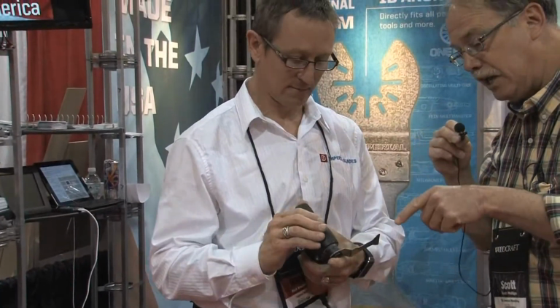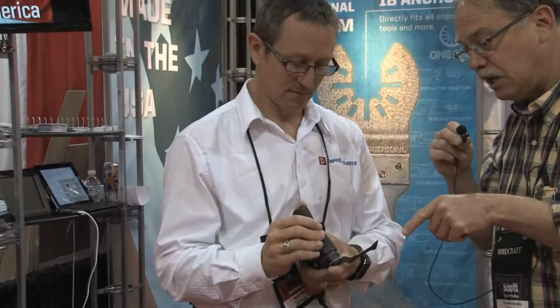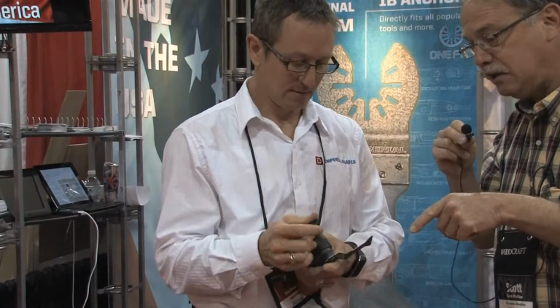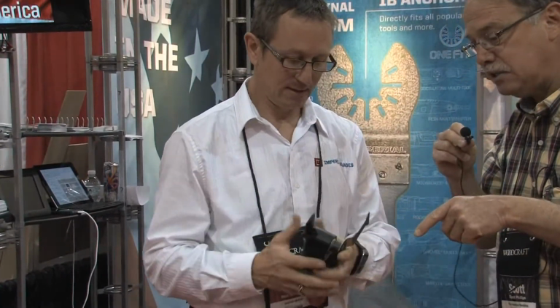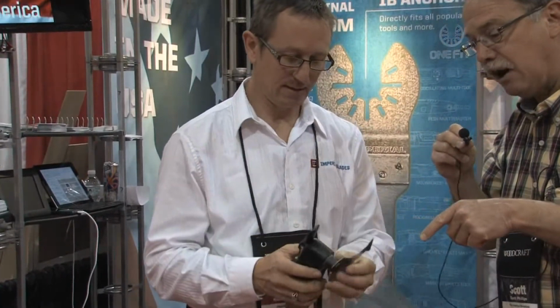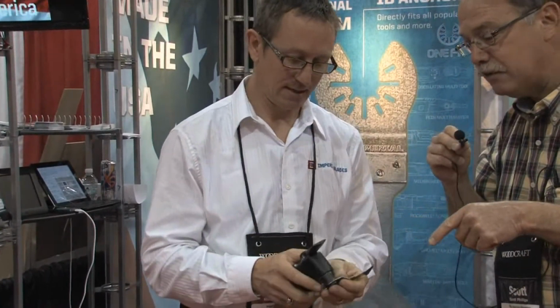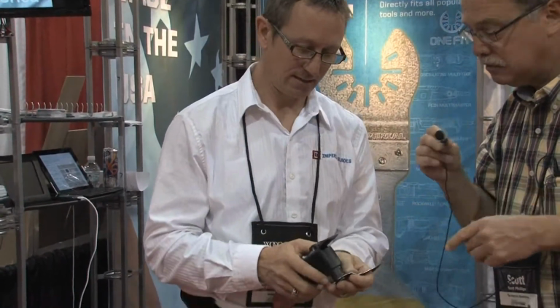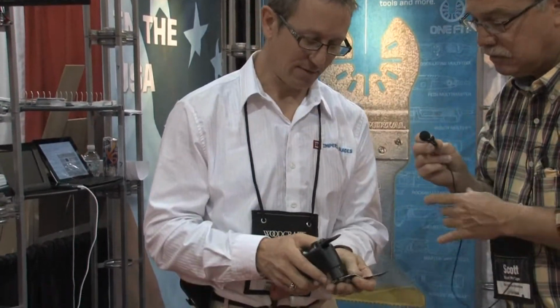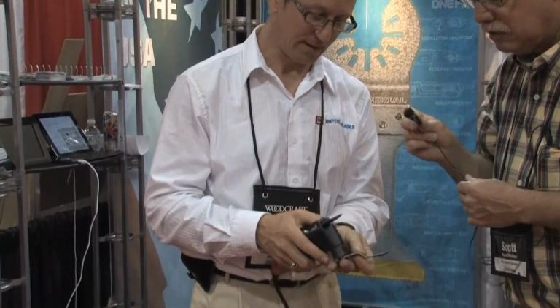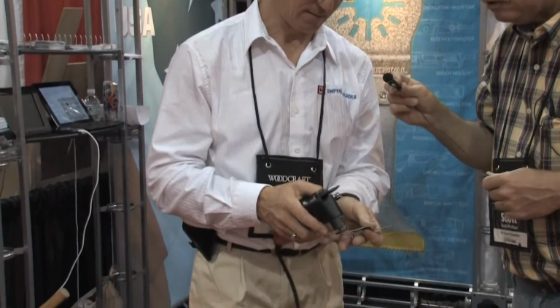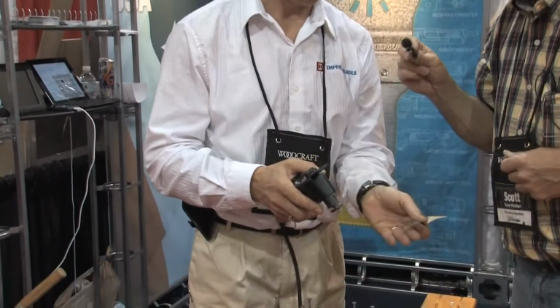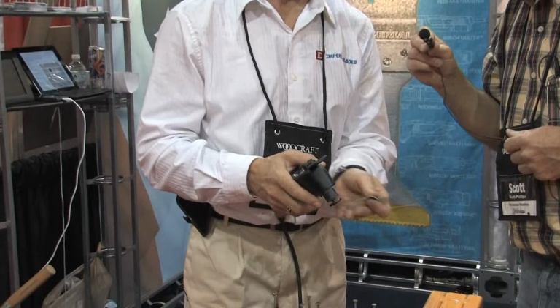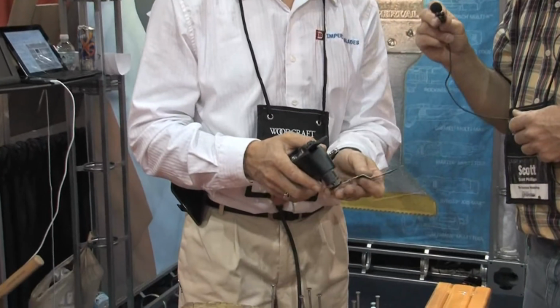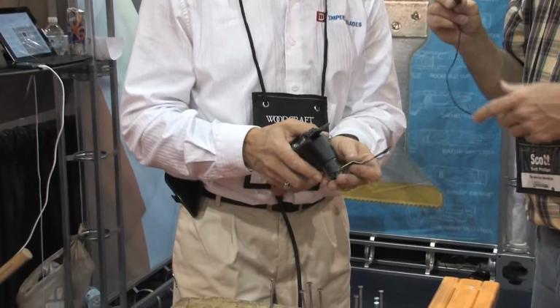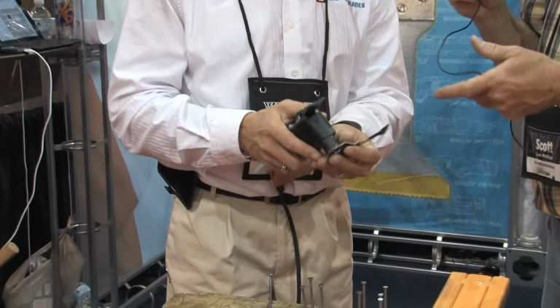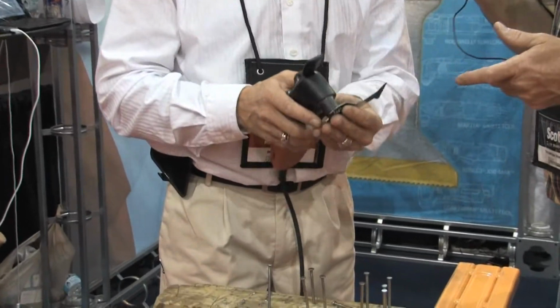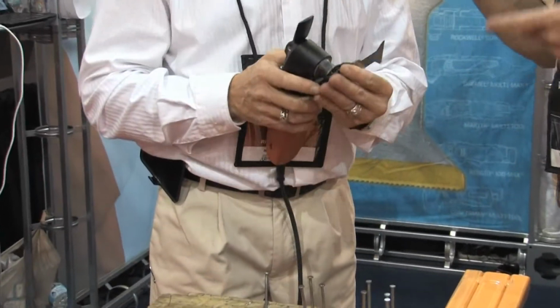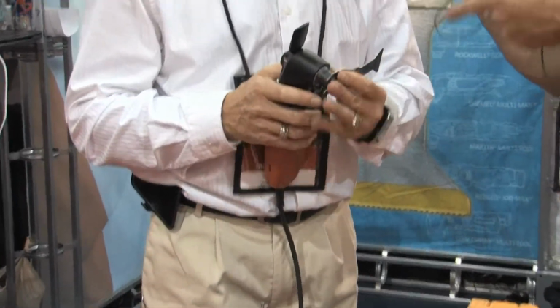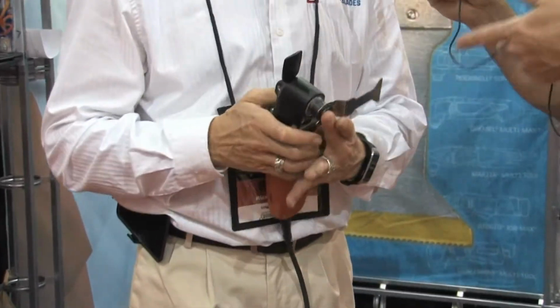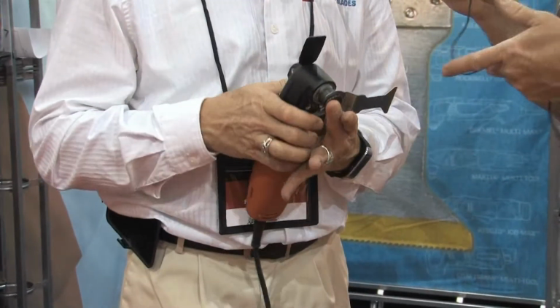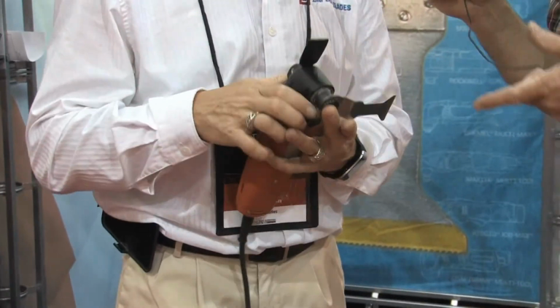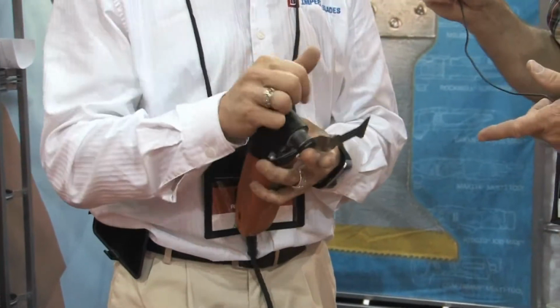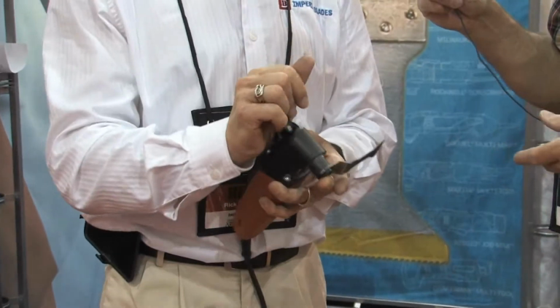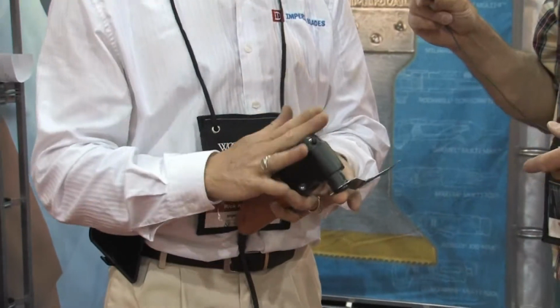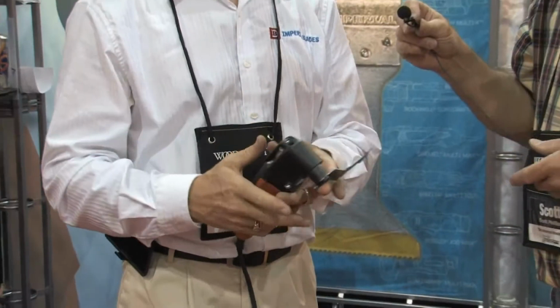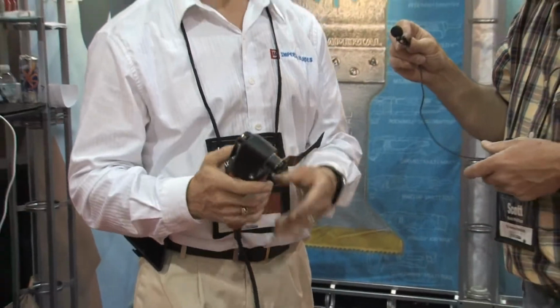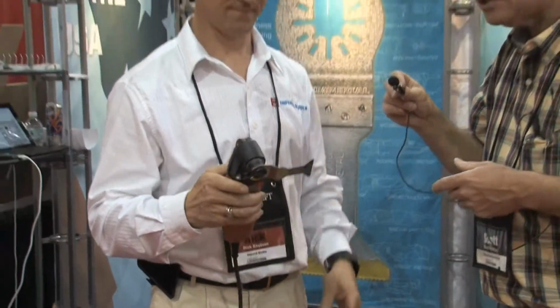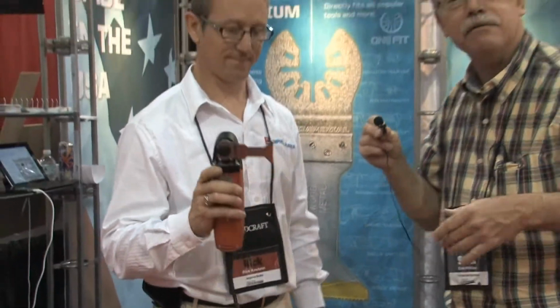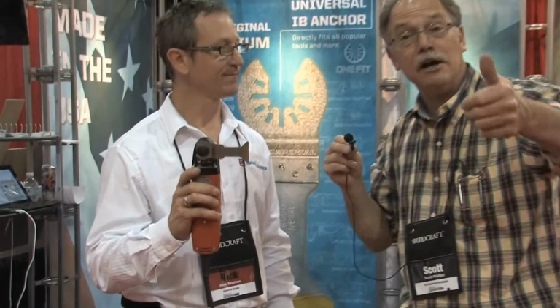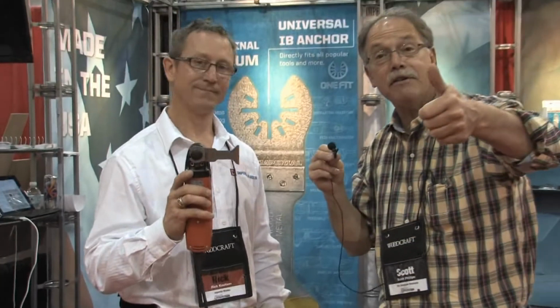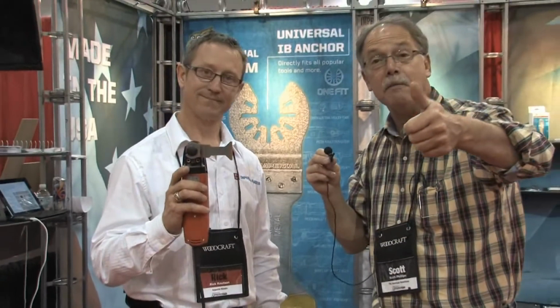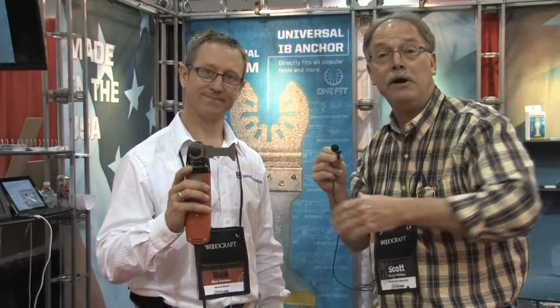Easy on, easy off — right there for any of the oscillating sanding type tools. Exactly. Beautiful stuff. There you have it from Imperial.